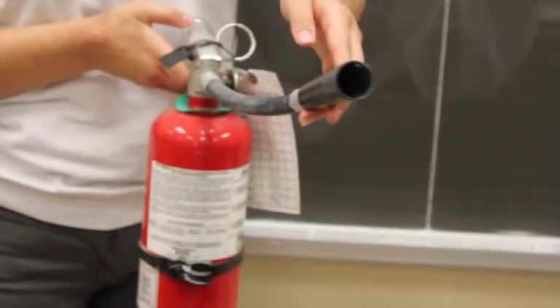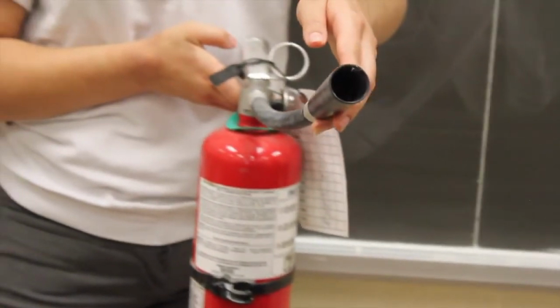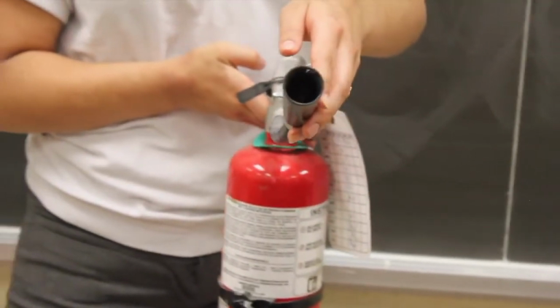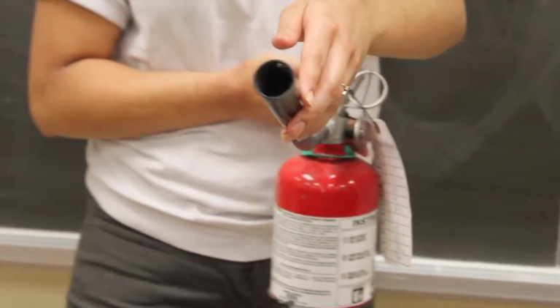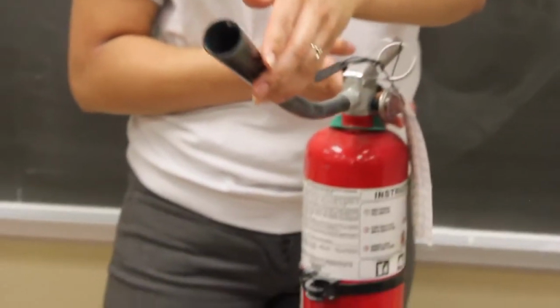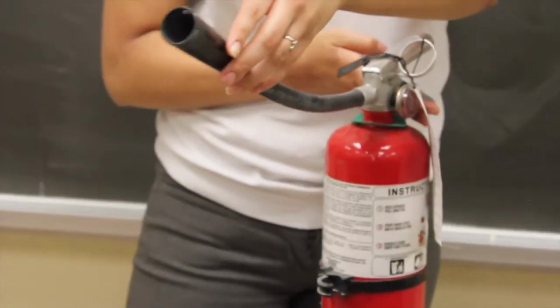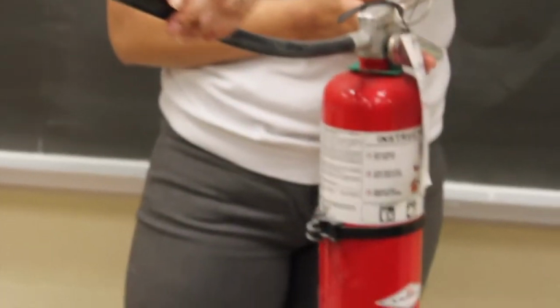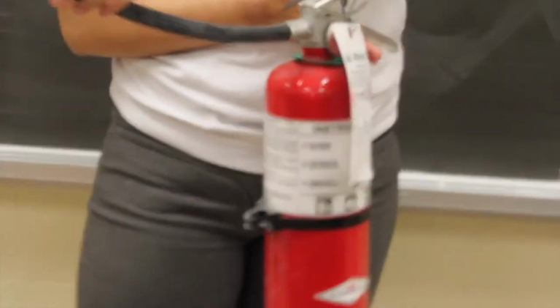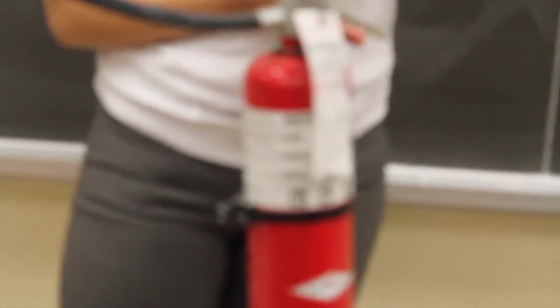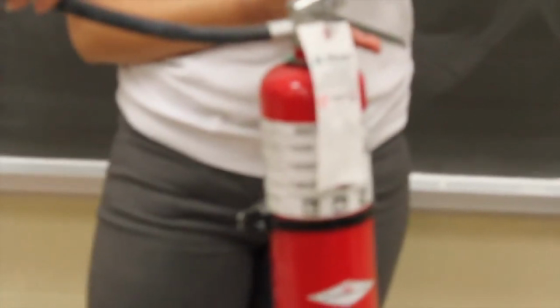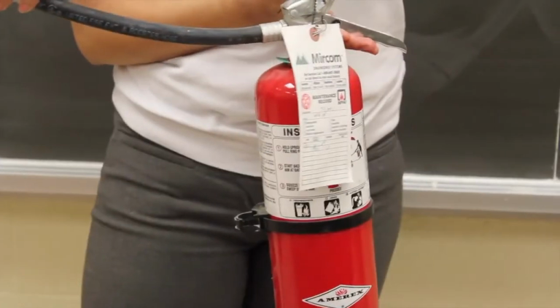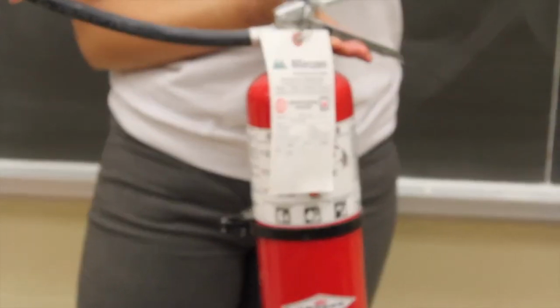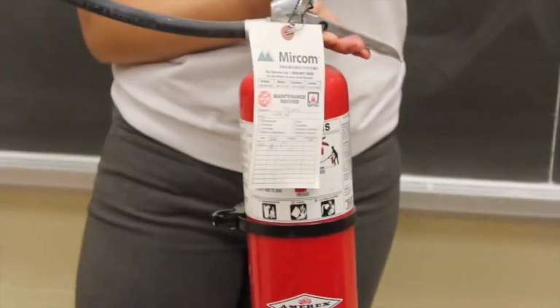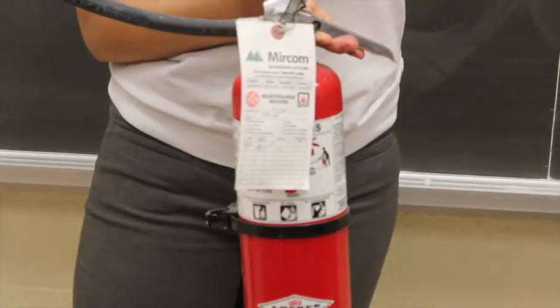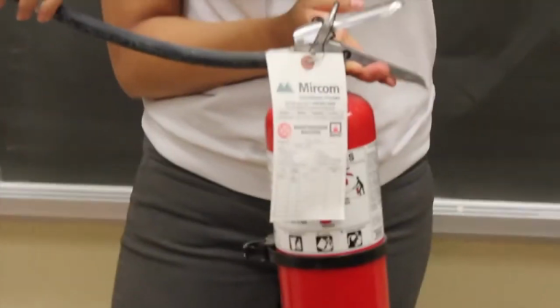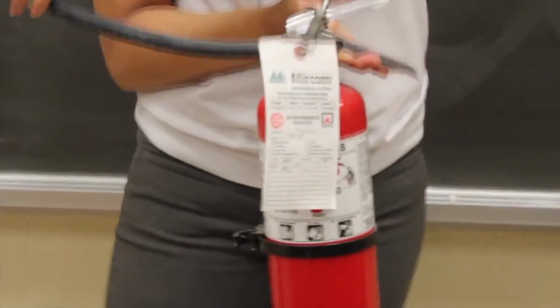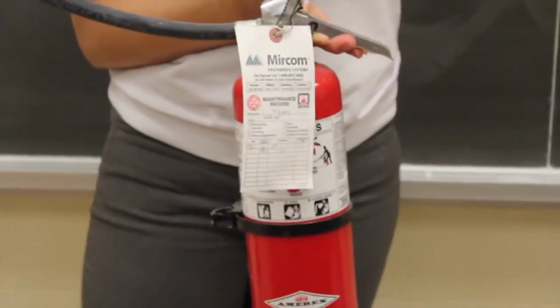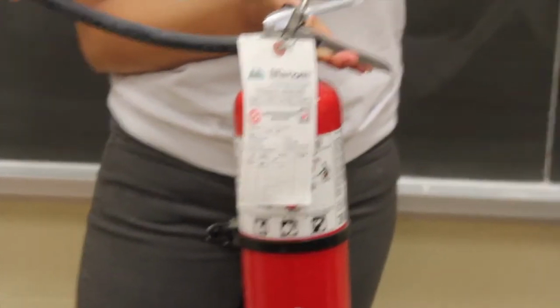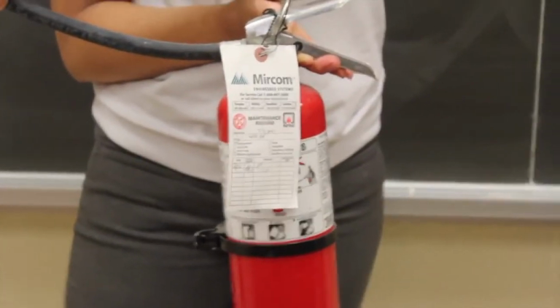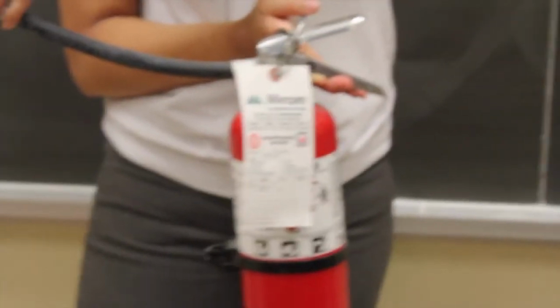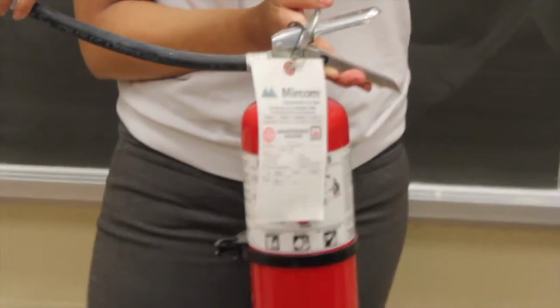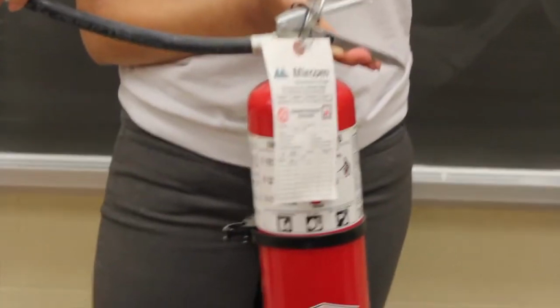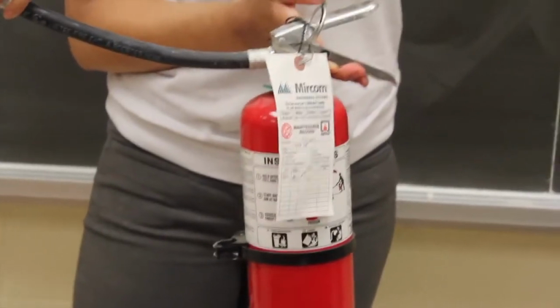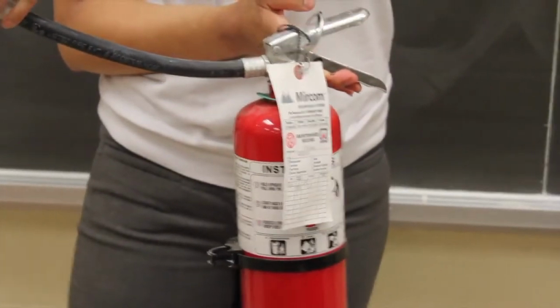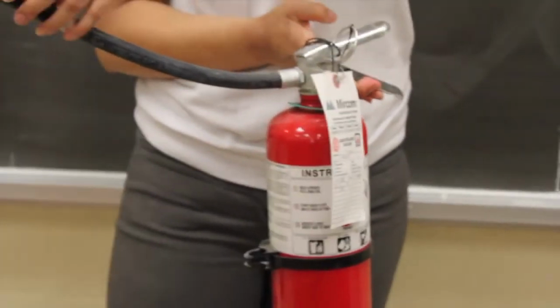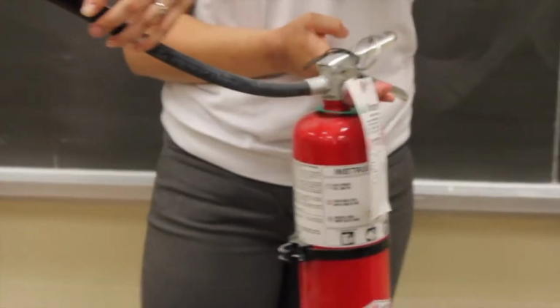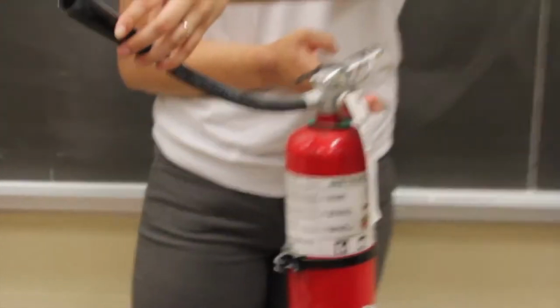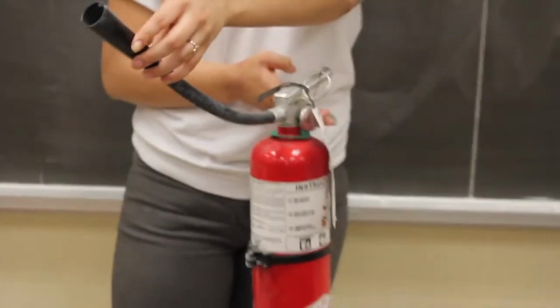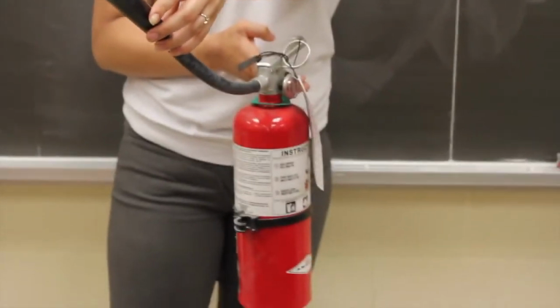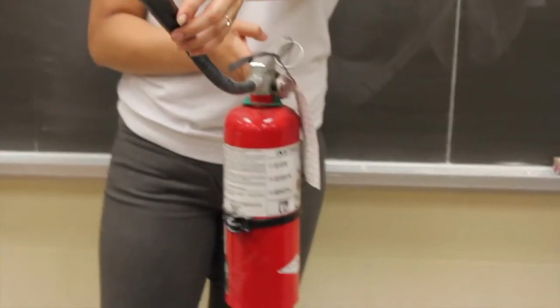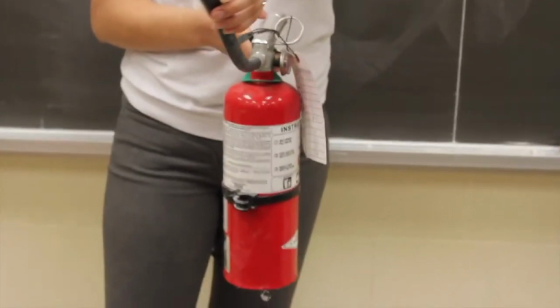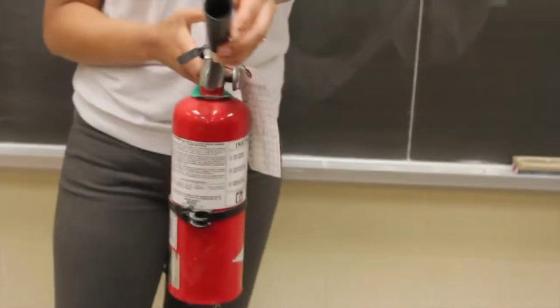To use a fire extinguisher, you must pull the pin, aim the tip towards the base of the fire, squeeze the trigger, then sweep from side to side to extinguish the flame. A mnemonic to remember this is PASS.